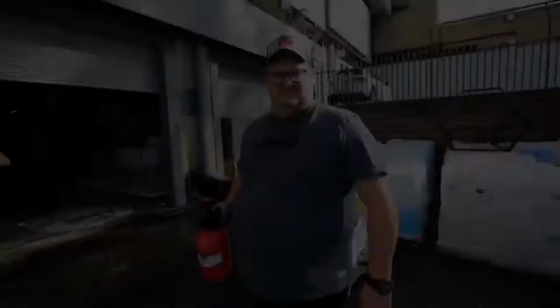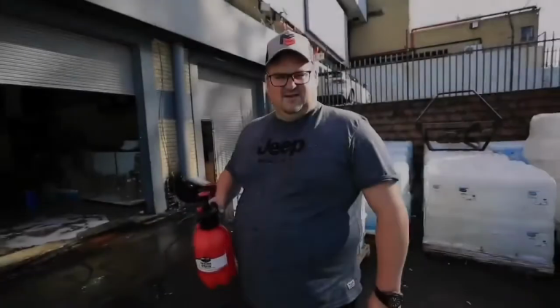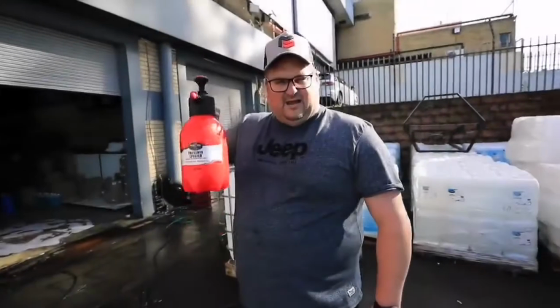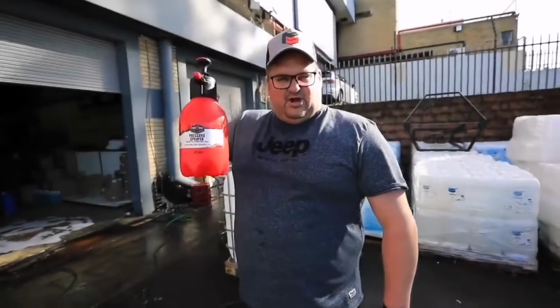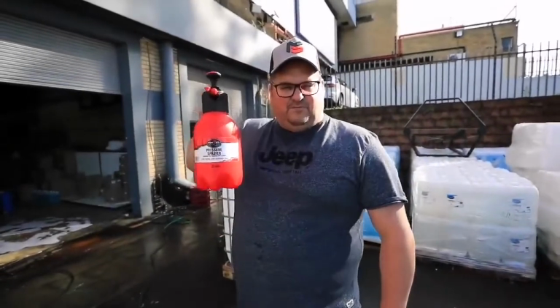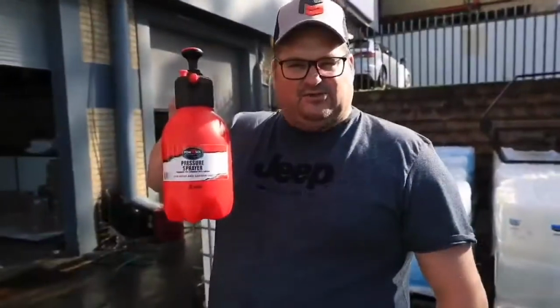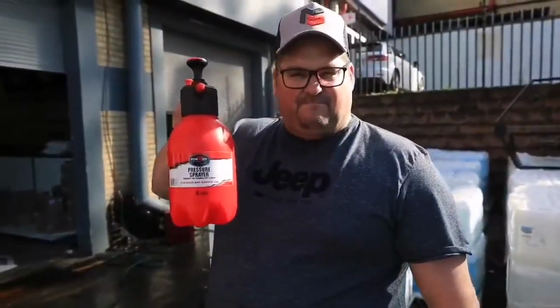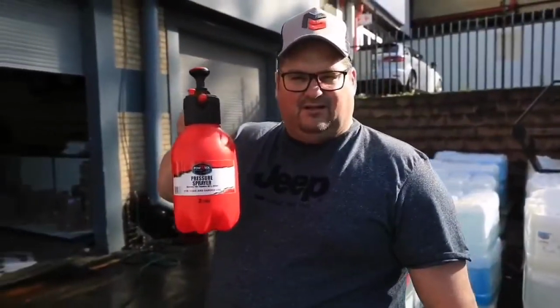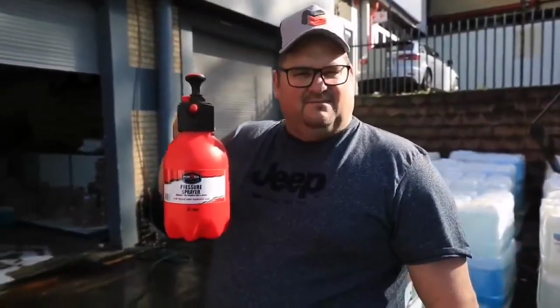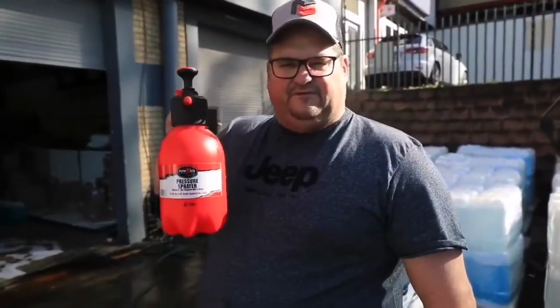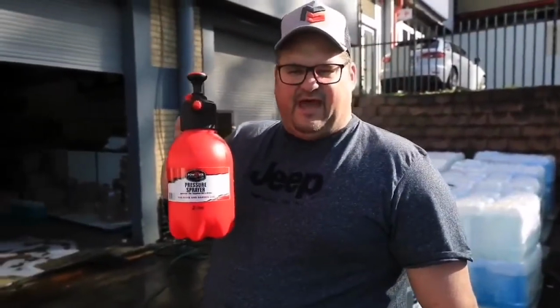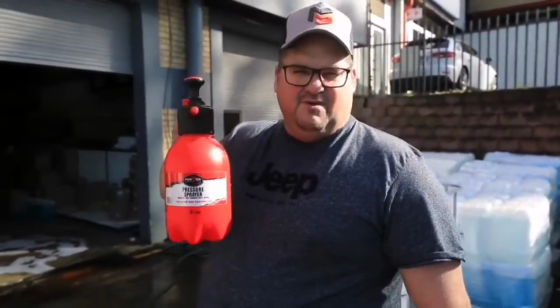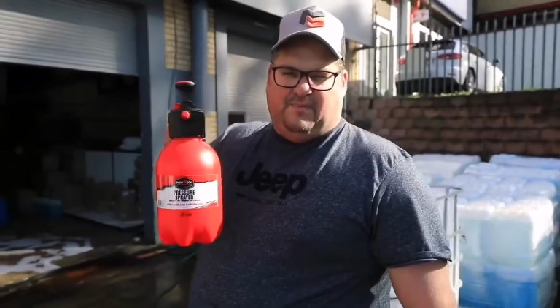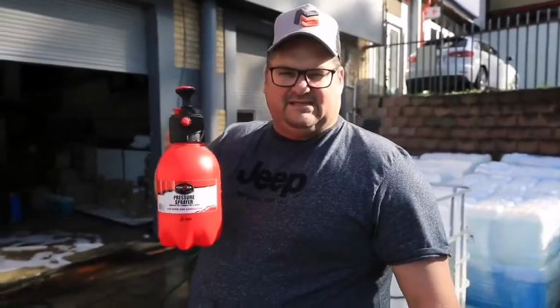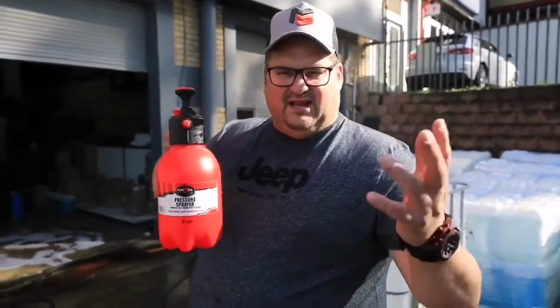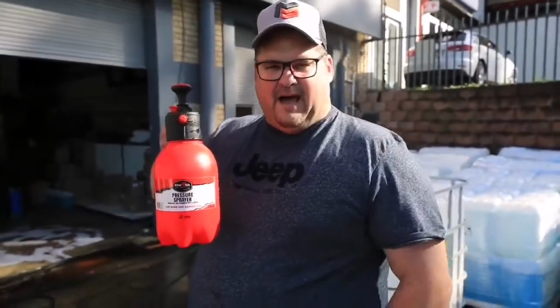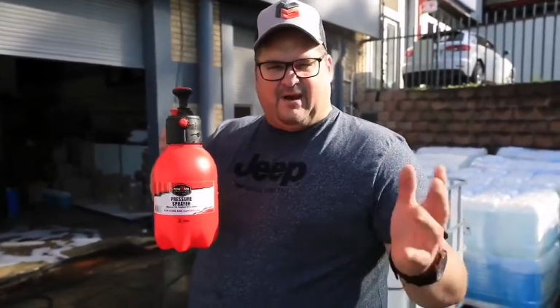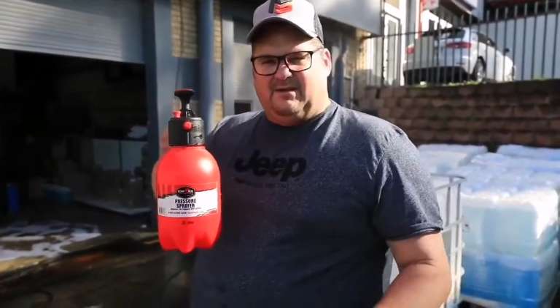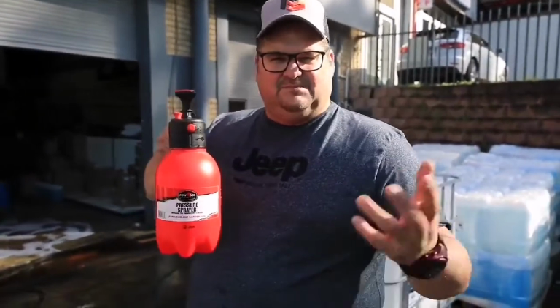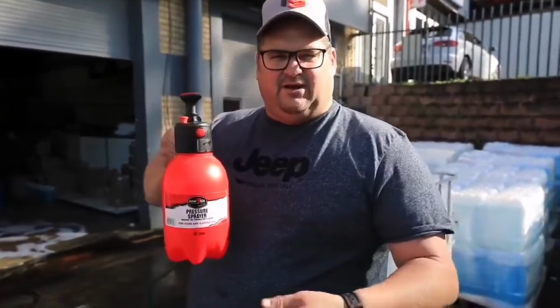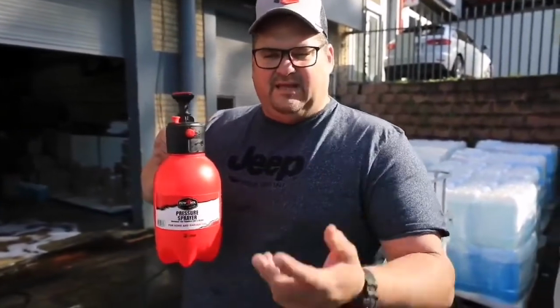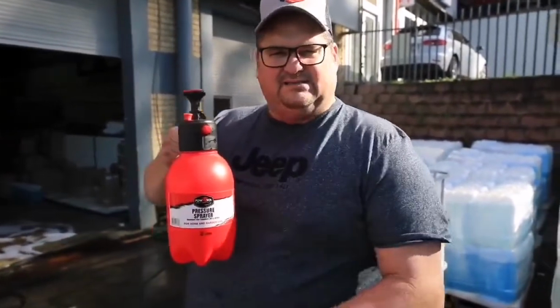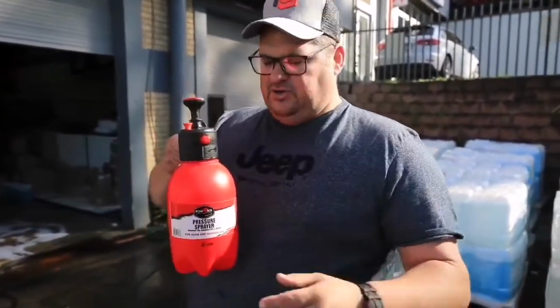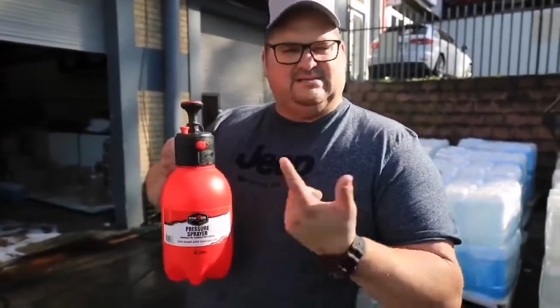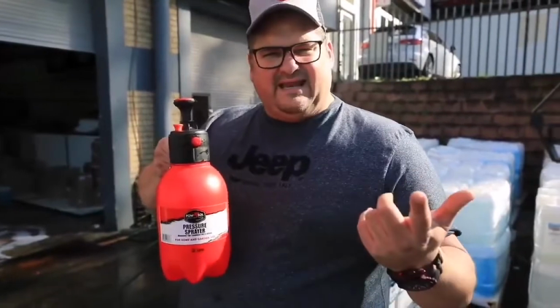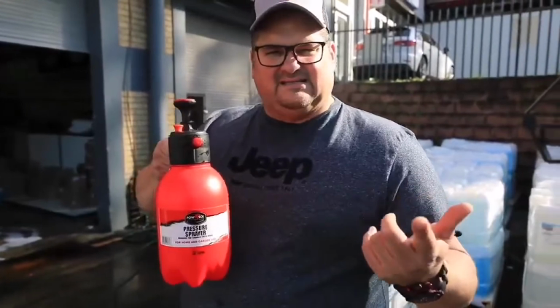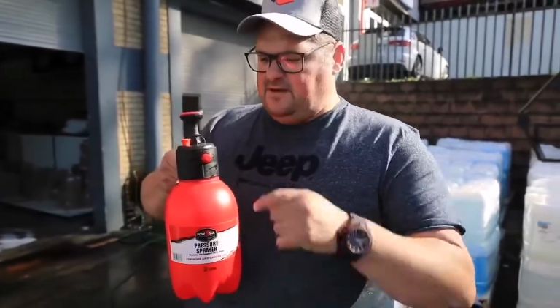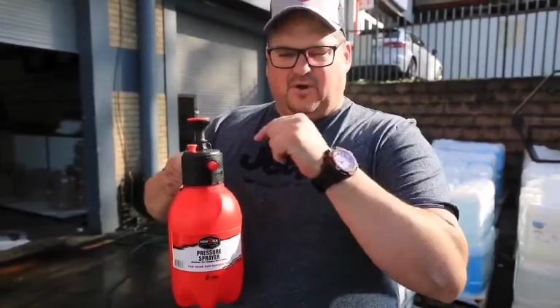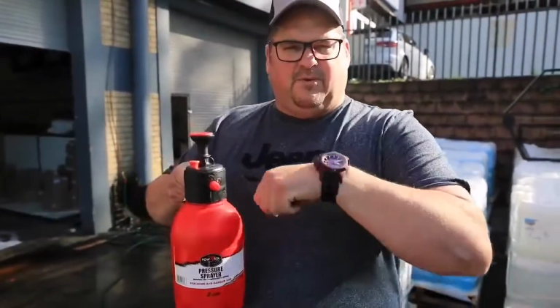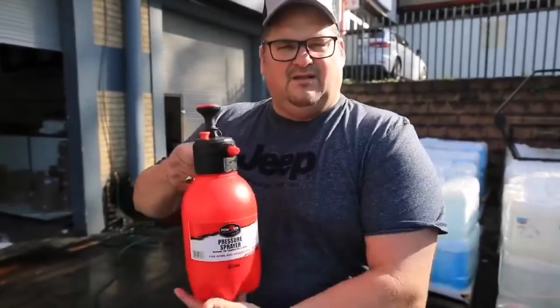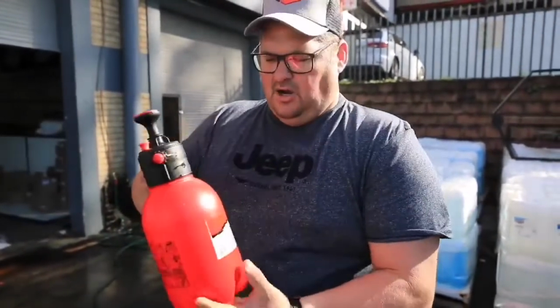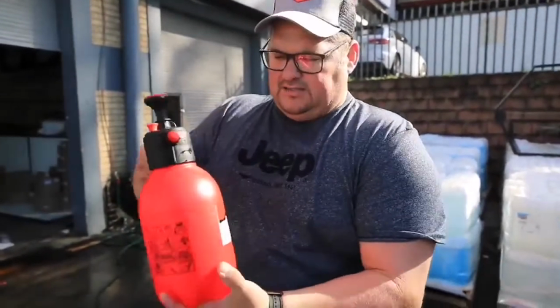Let me show you our new power pump bottle, perfect for at-home or basic cleaning, cleaning your bike, spraying chemicals, putting on weed killers, you name it — sanitizer even. Put it in the bottle and lock it tight.